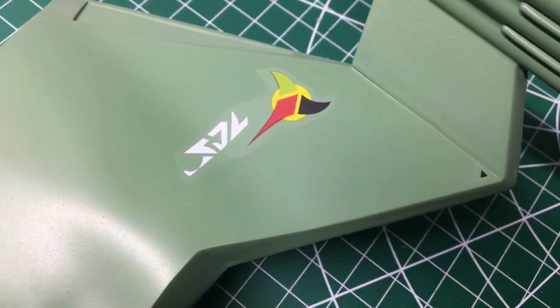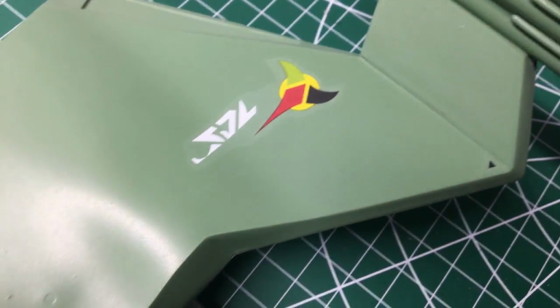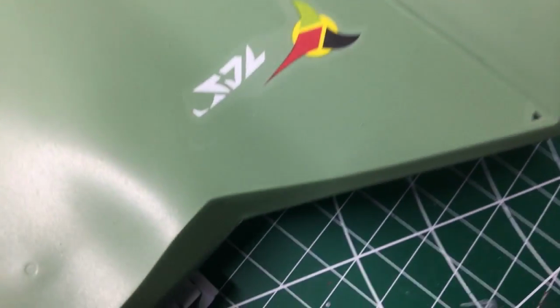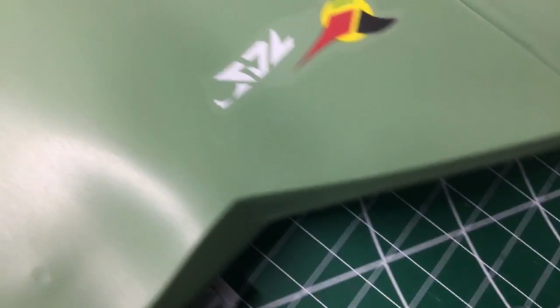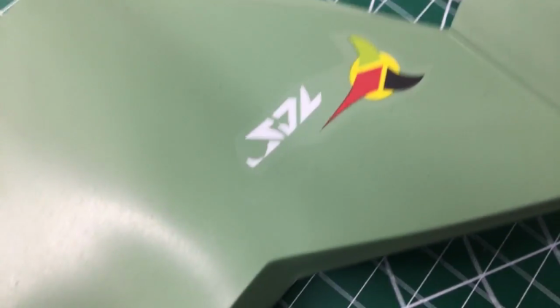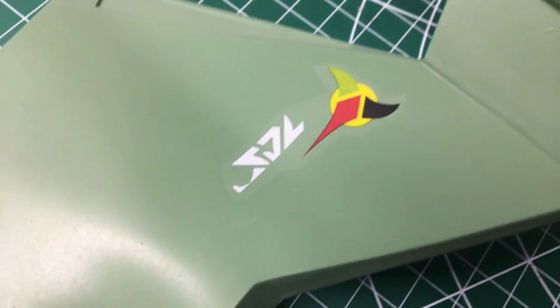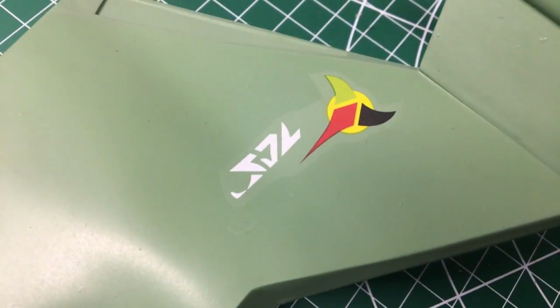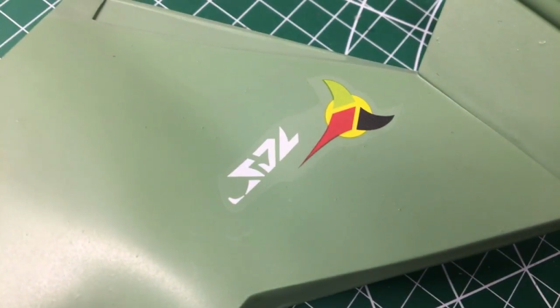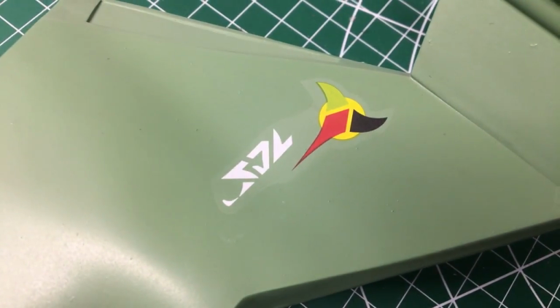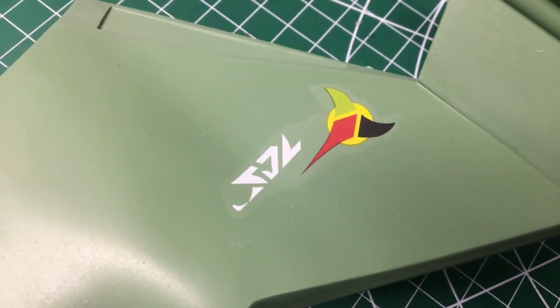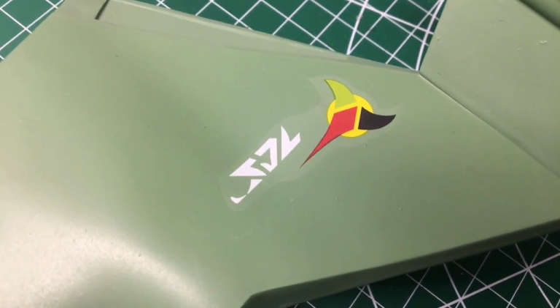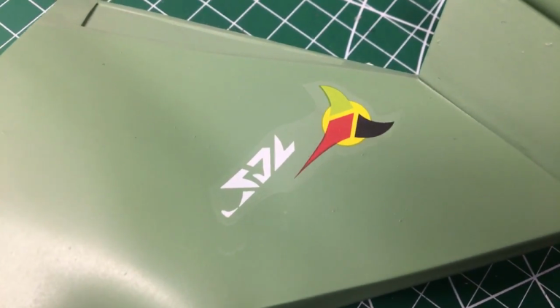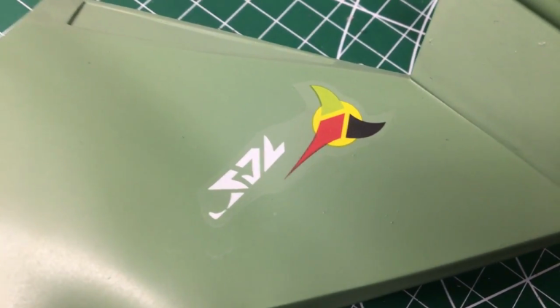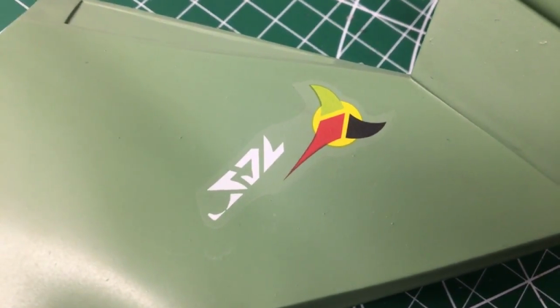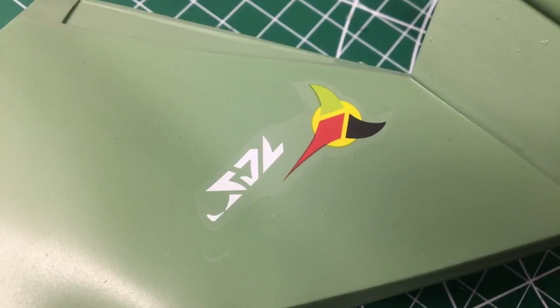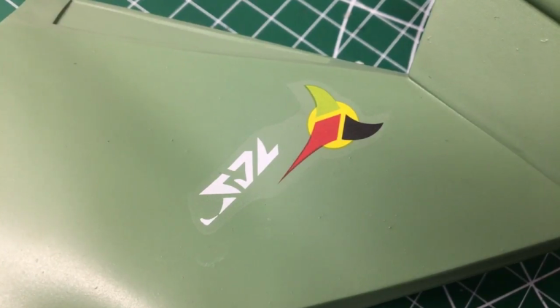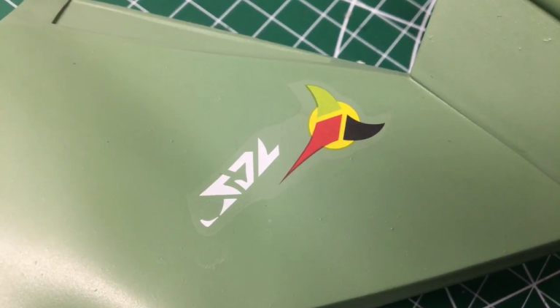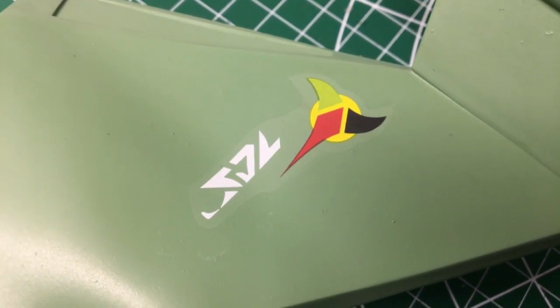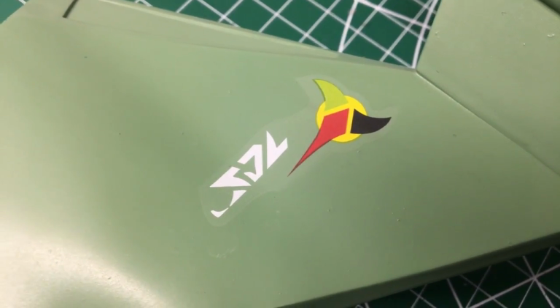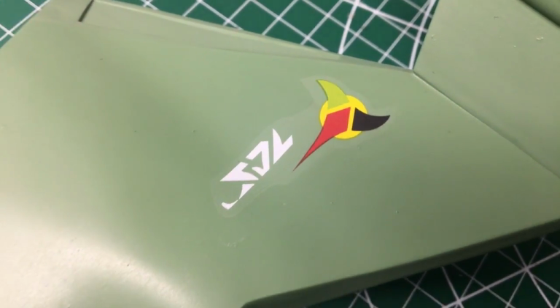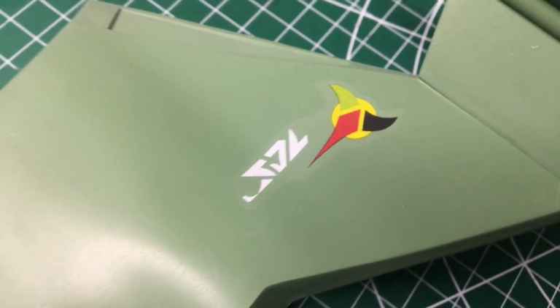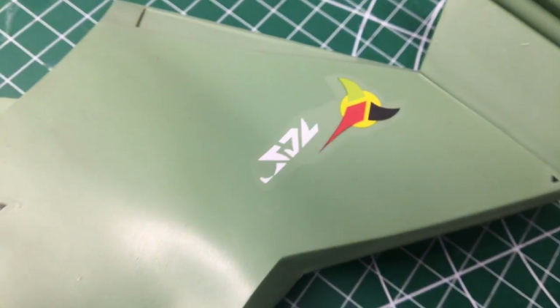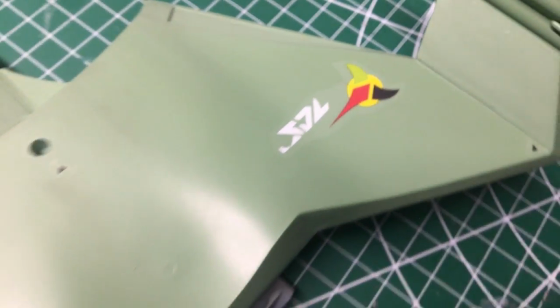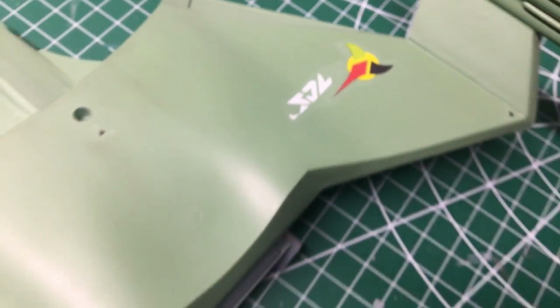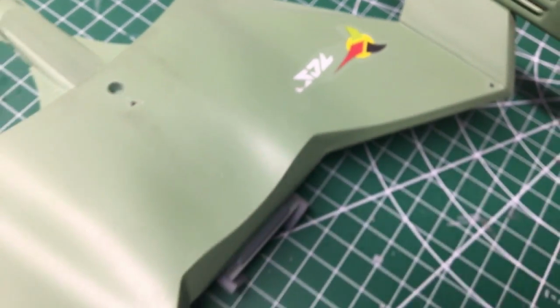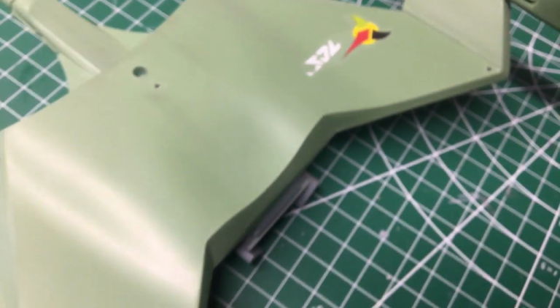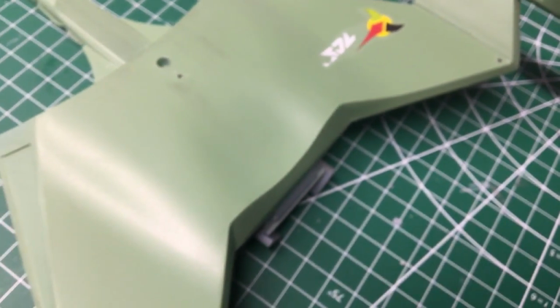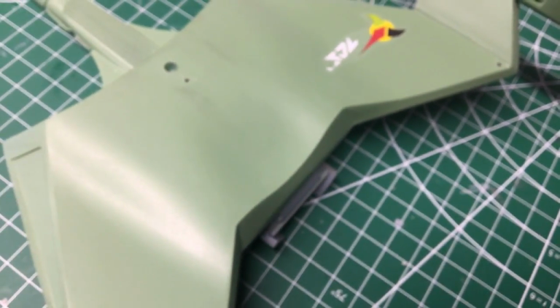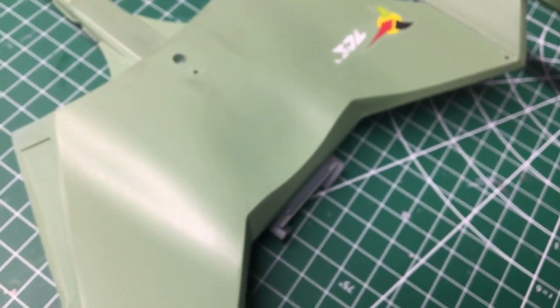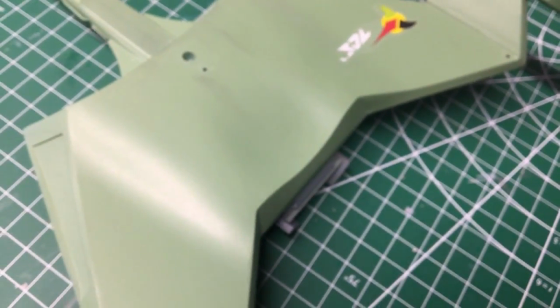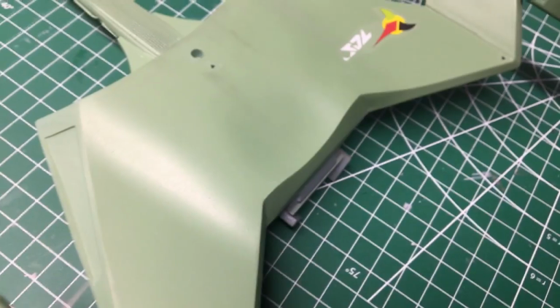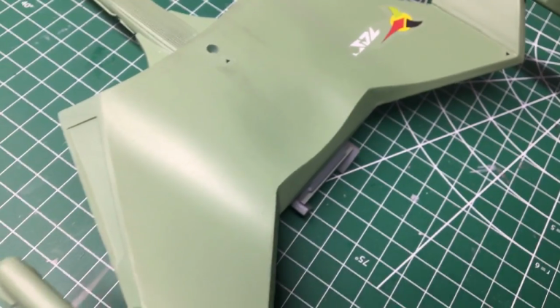Another decal — same thing. It's not quite silvering, but it's apparent it's a decal, so I don't know what I did wrong there. But we'll get it better on the next one.